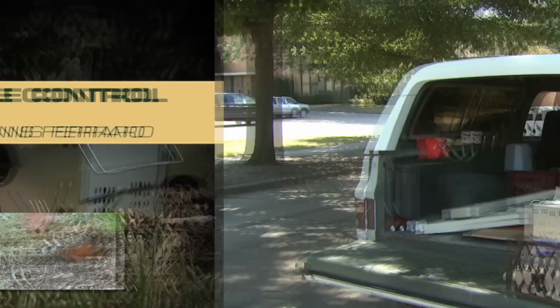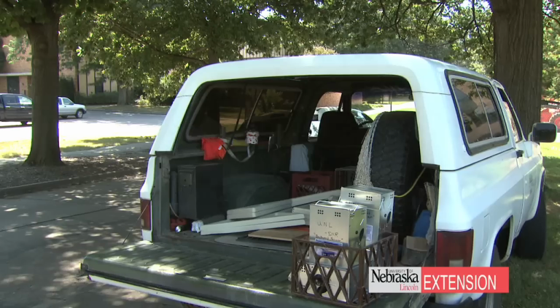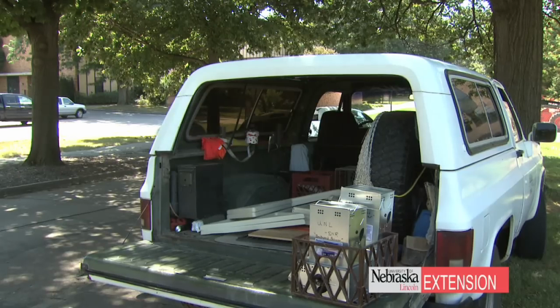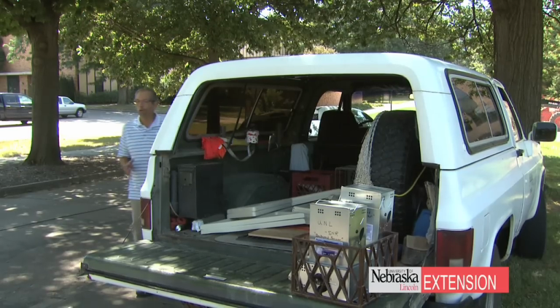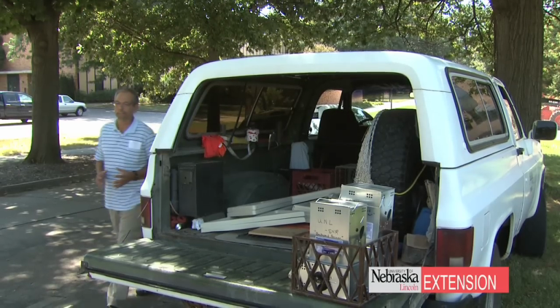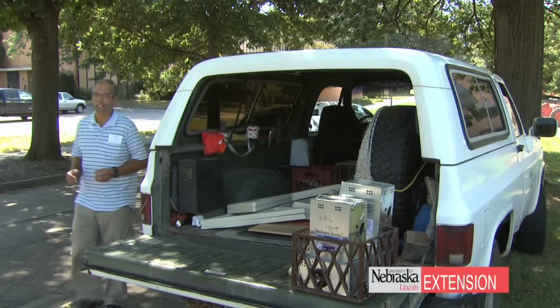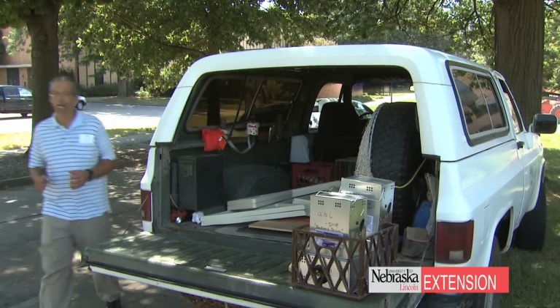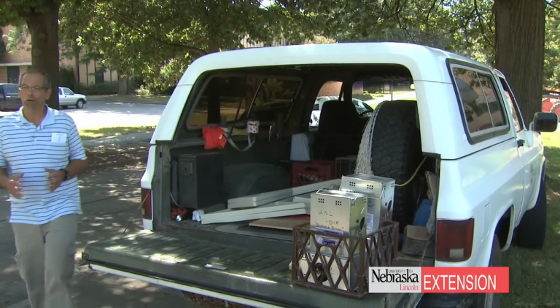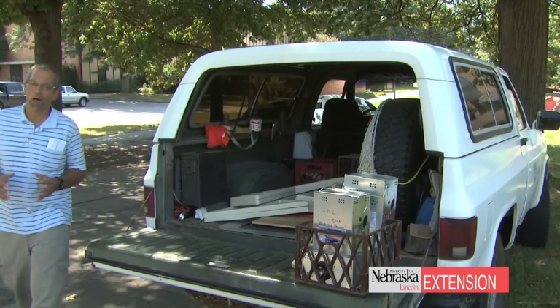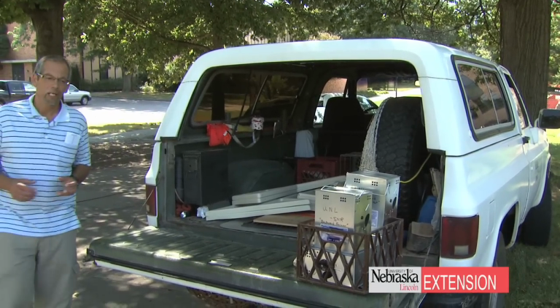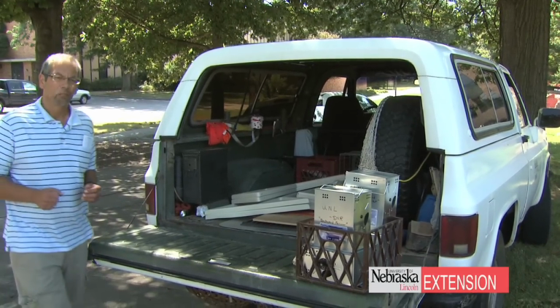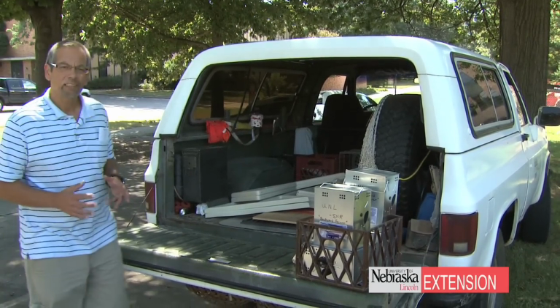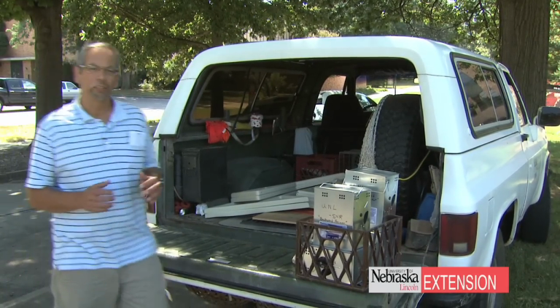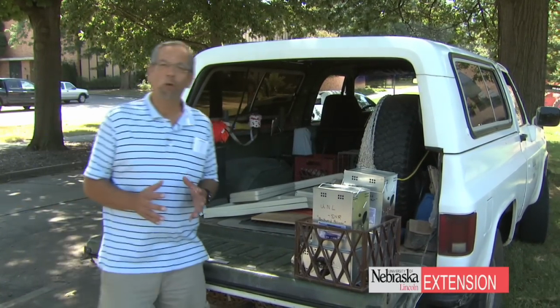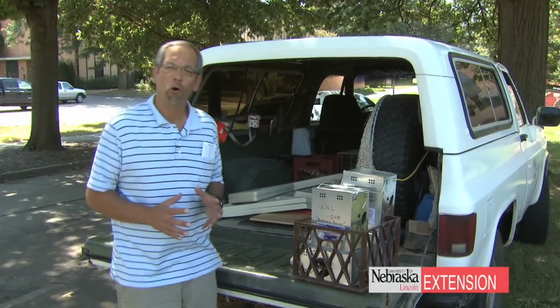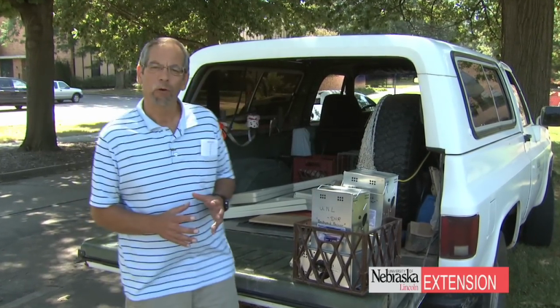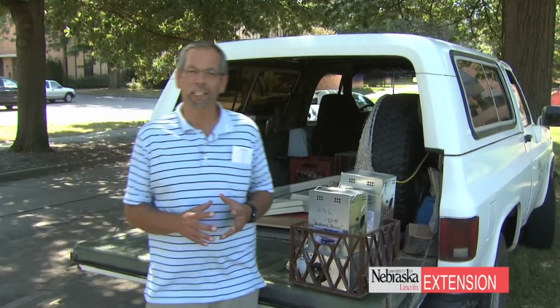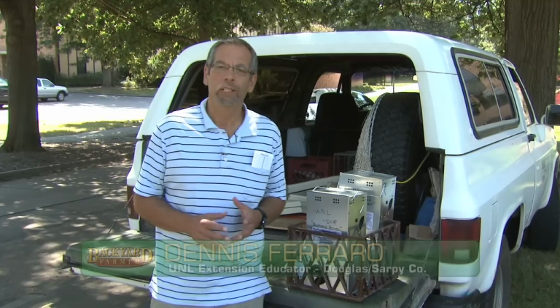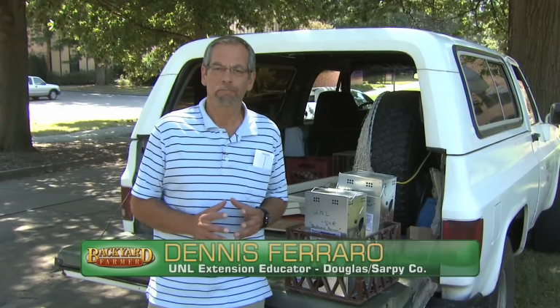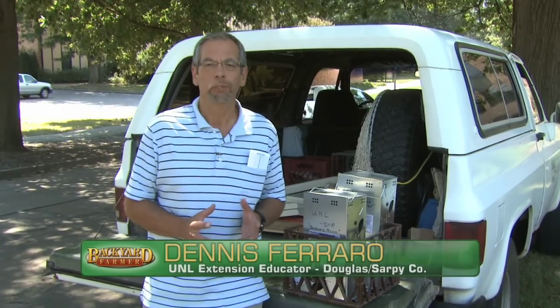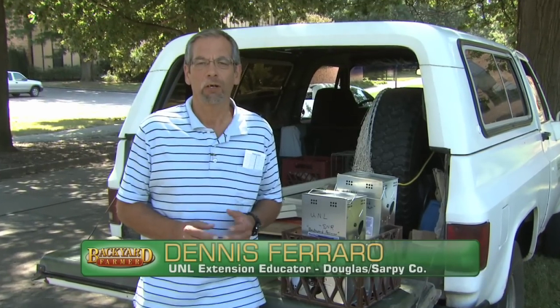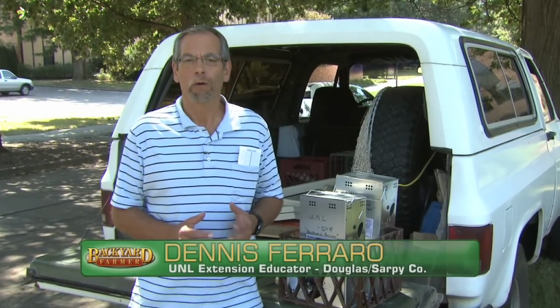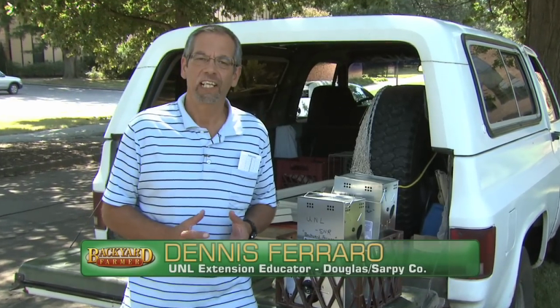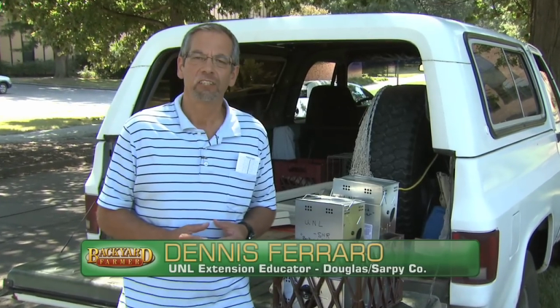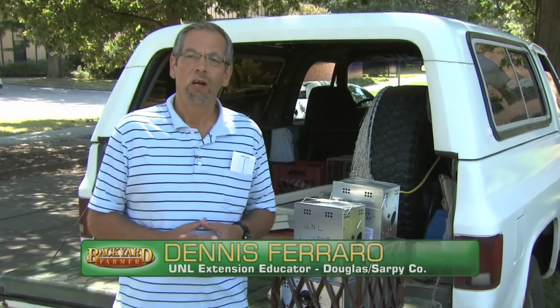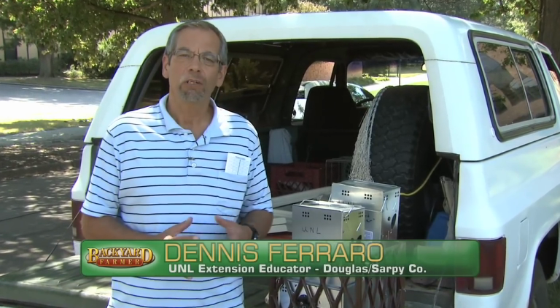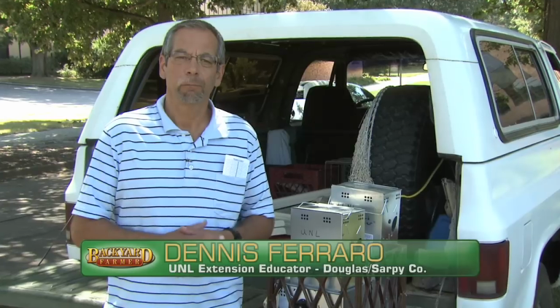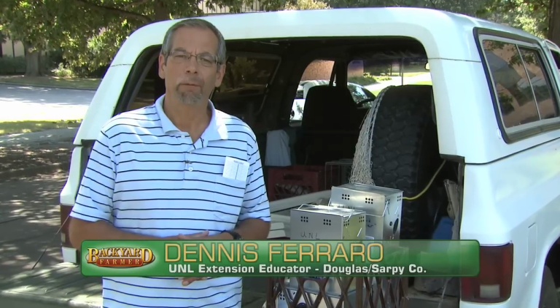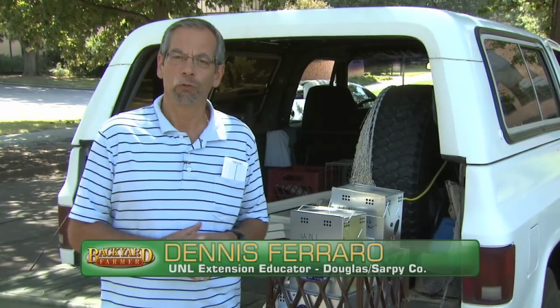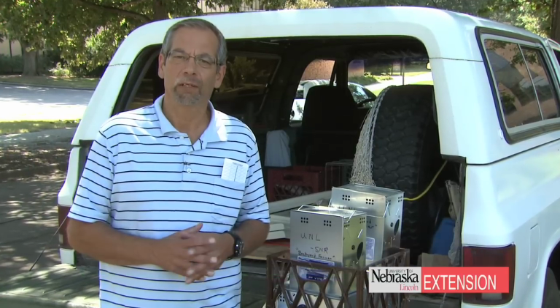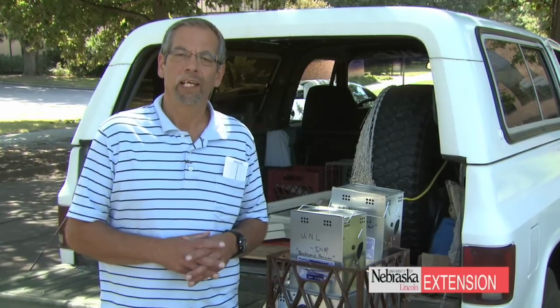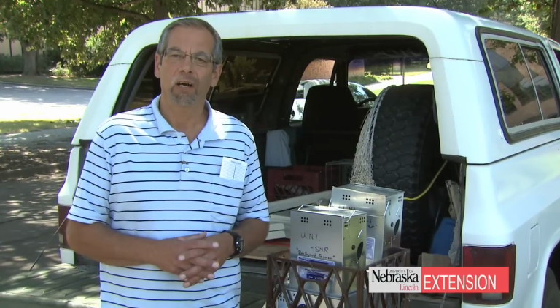It's been determined that we have vole activity in our backyard farm or garden, and so we're going to control these voles before they start eating too much of the vegetable material or the seed heads, or even causing some problems to the root material in our garden.